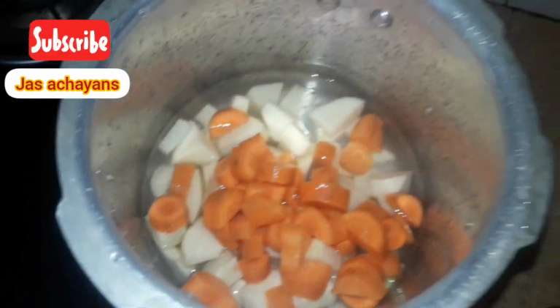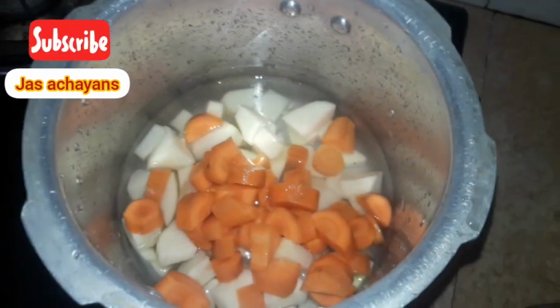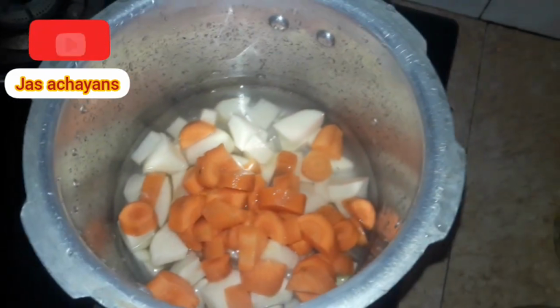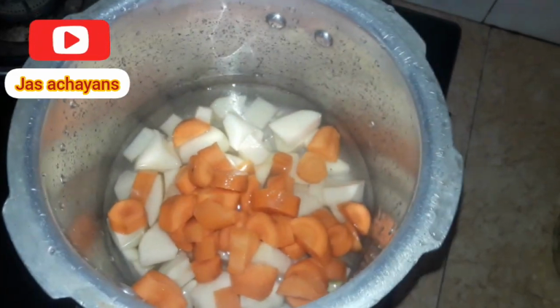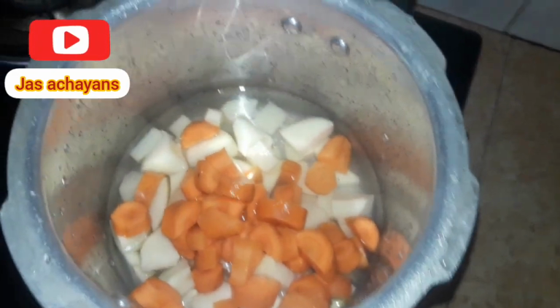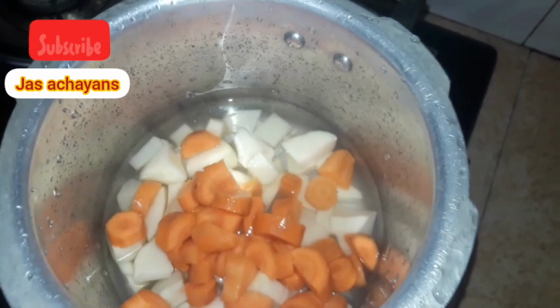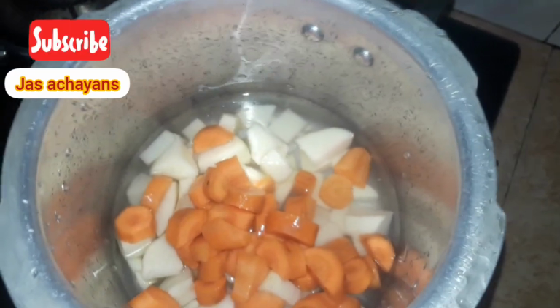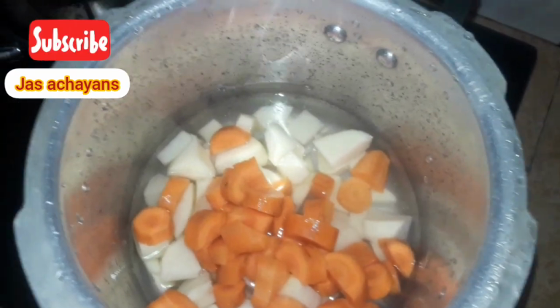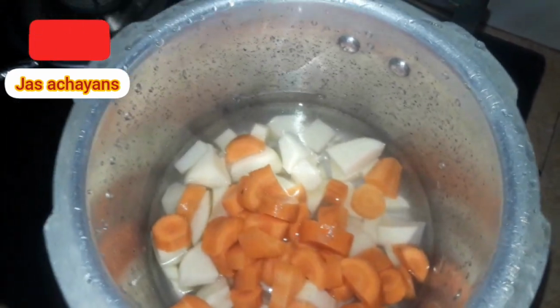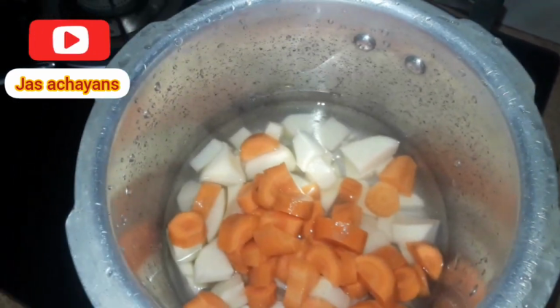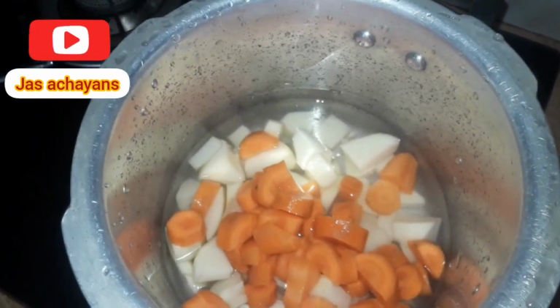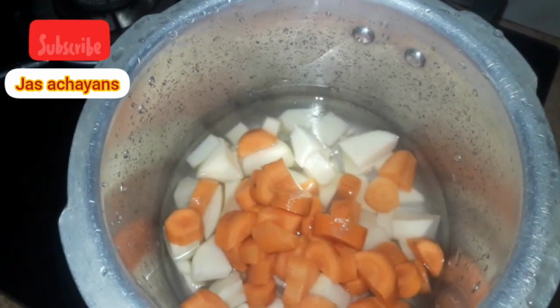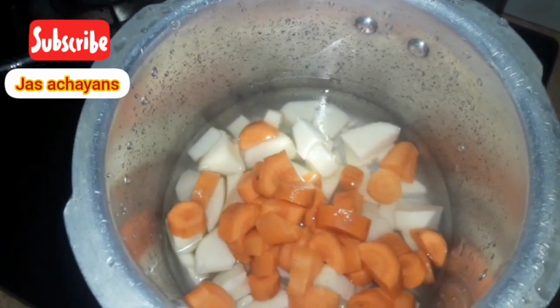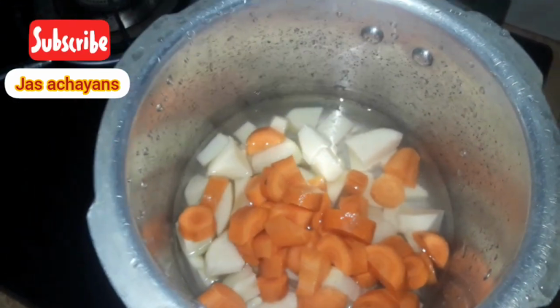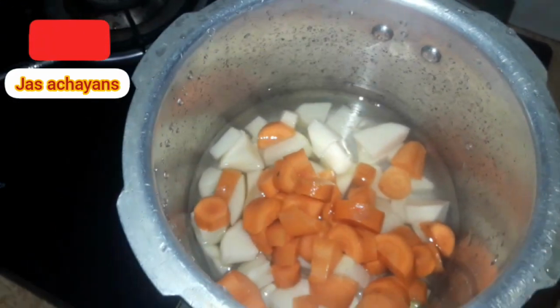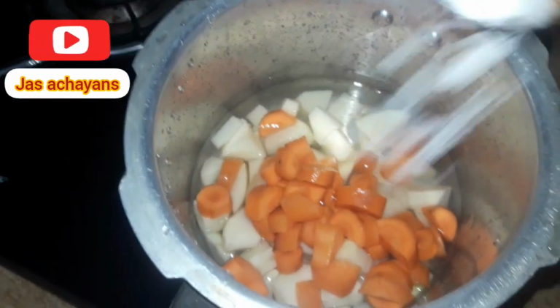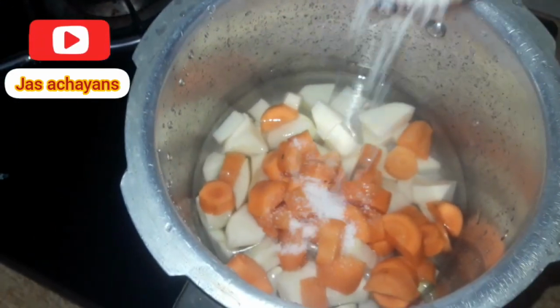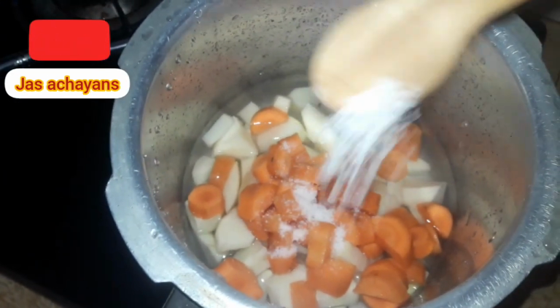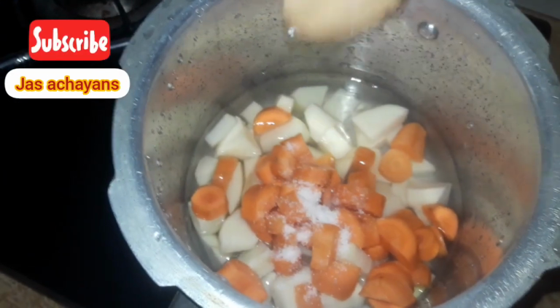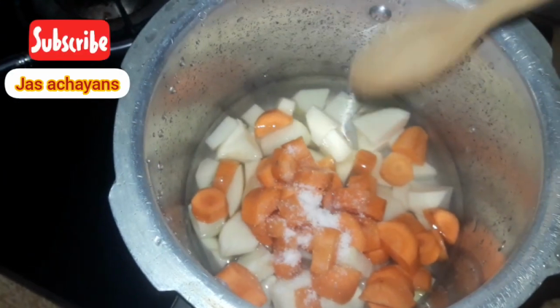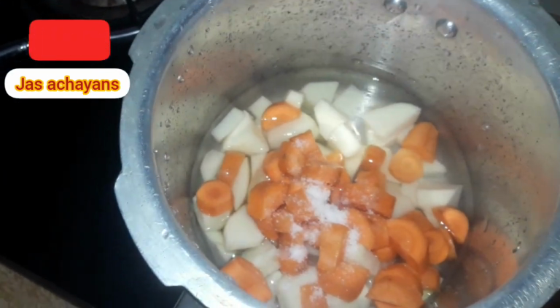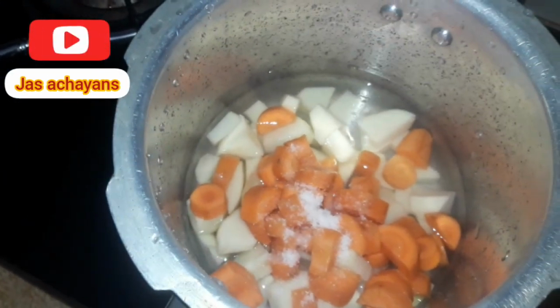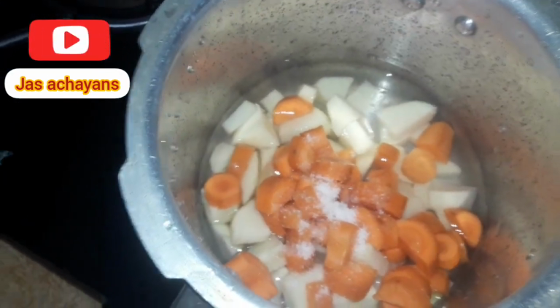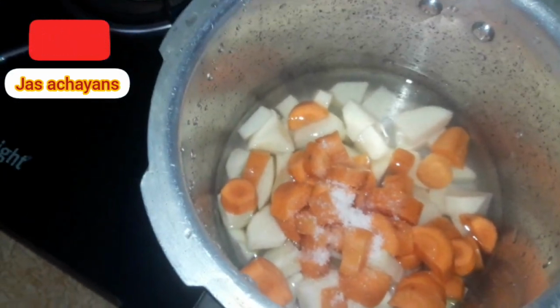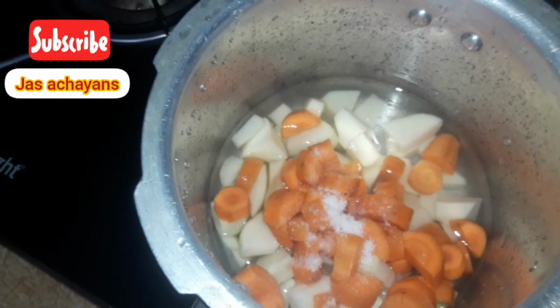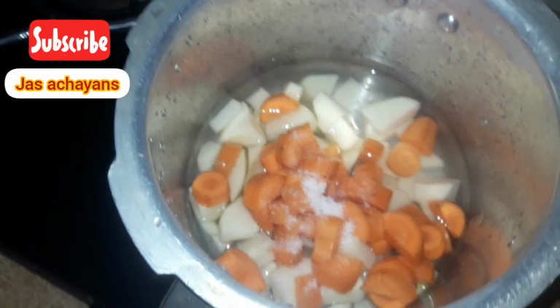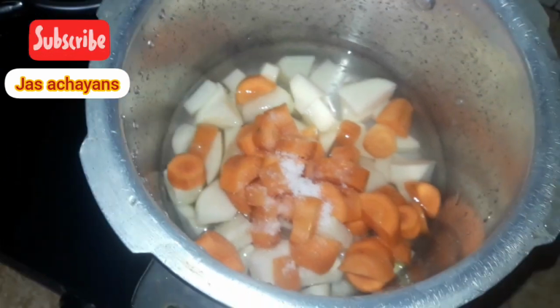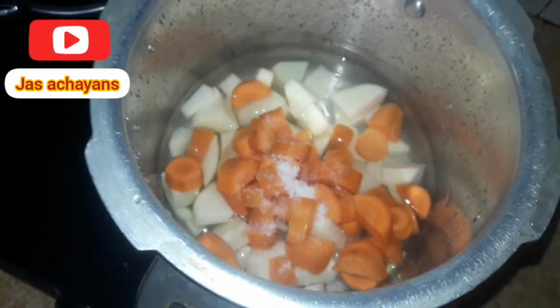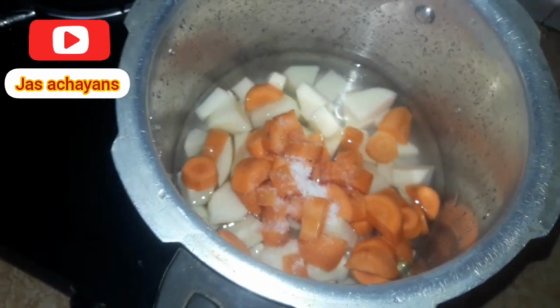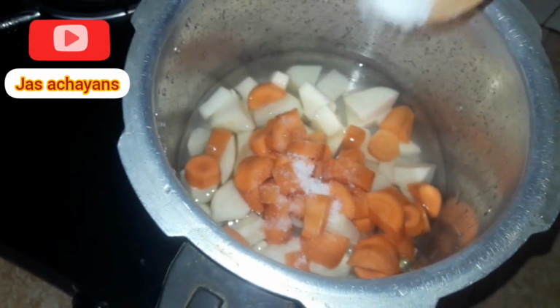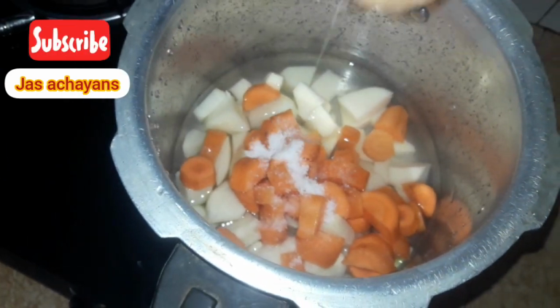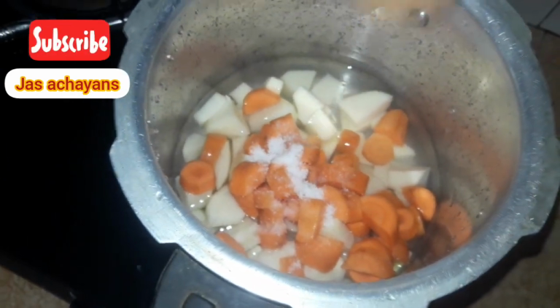I'm going to cook a little bit, then cook a little bit more. Now I'm going to cook the ingredients and mix them together.